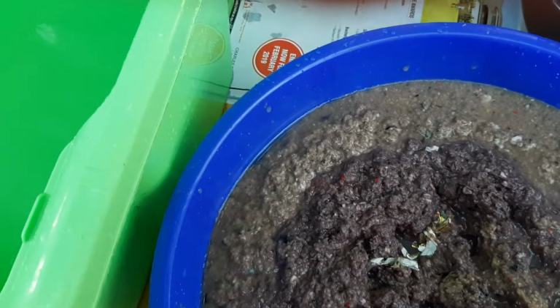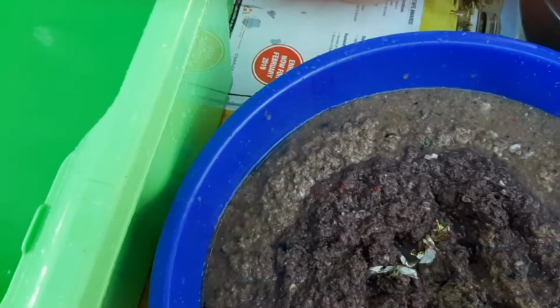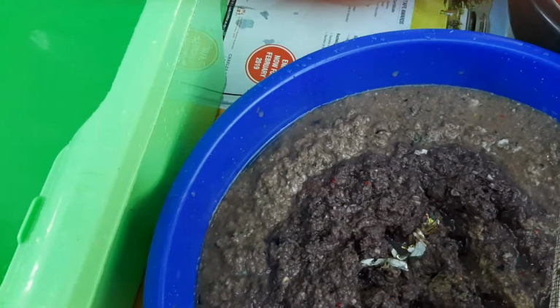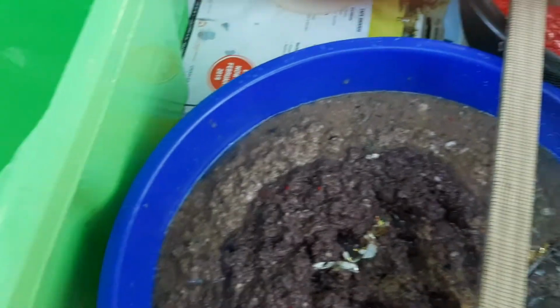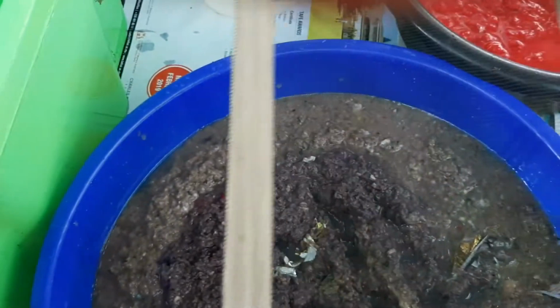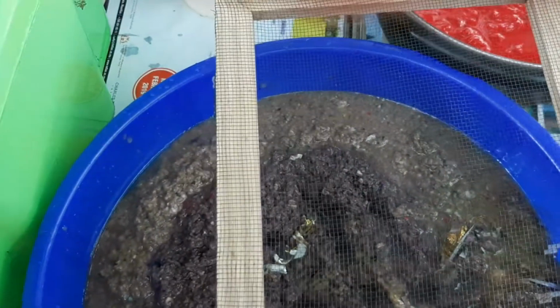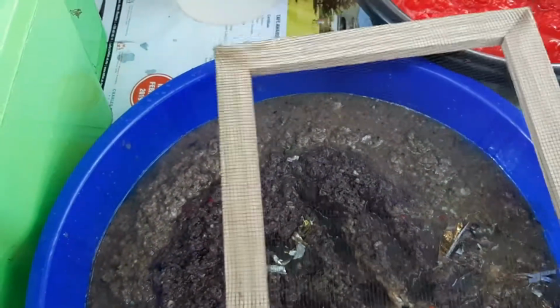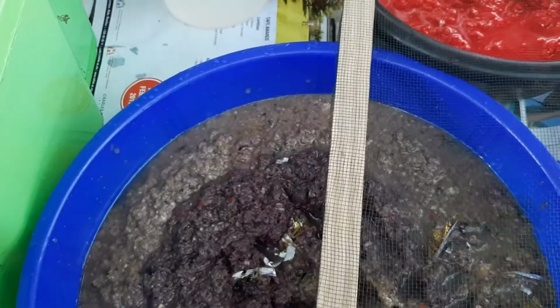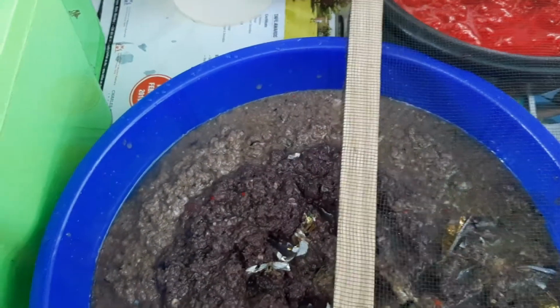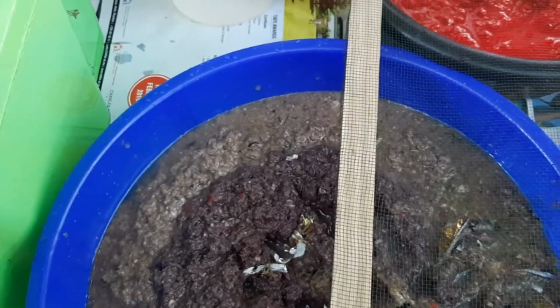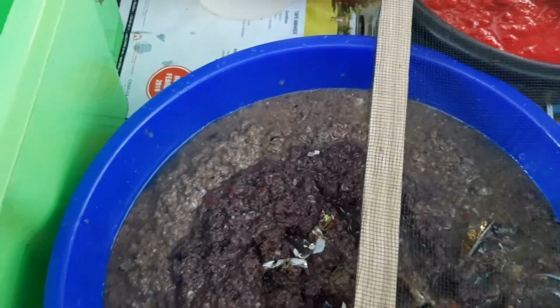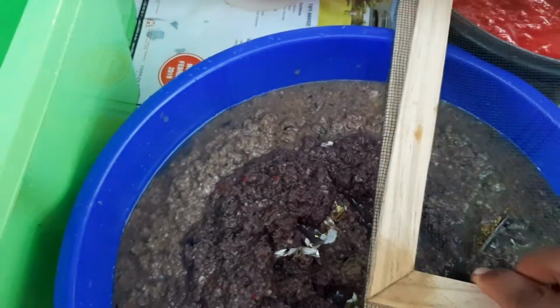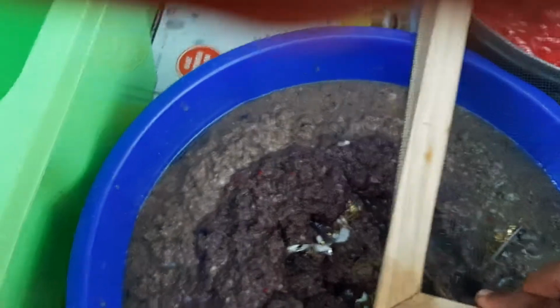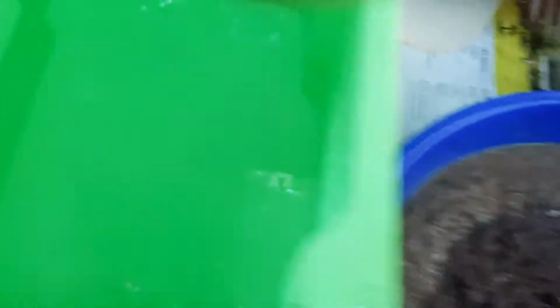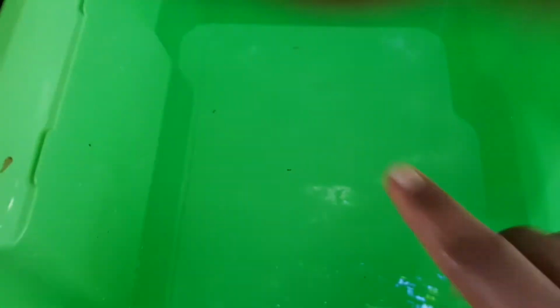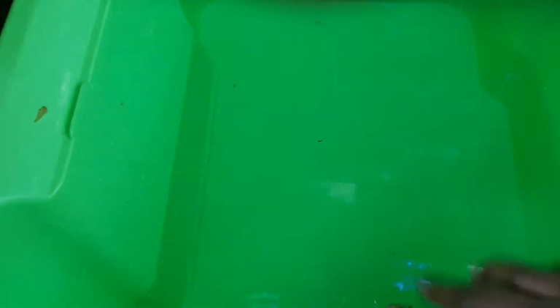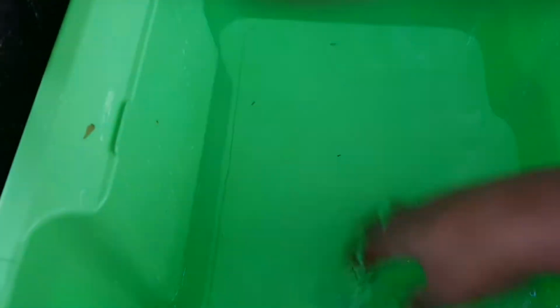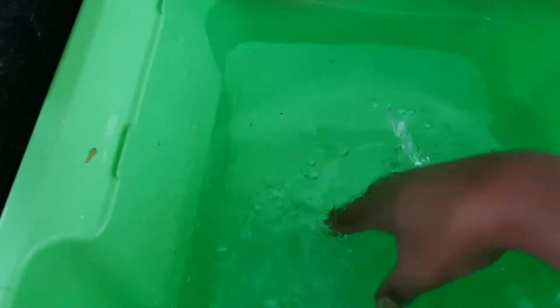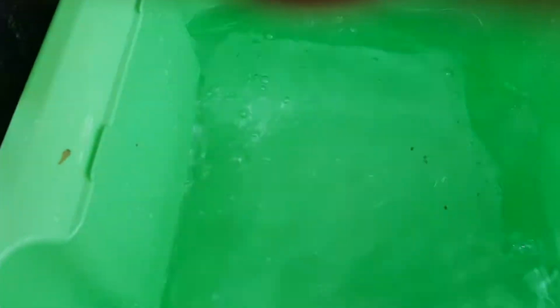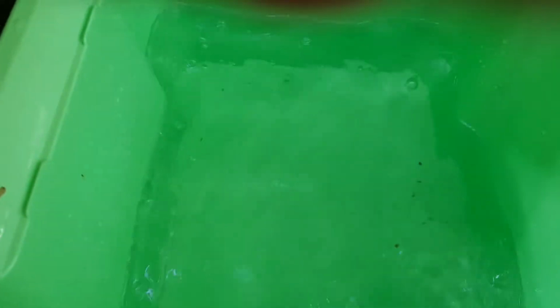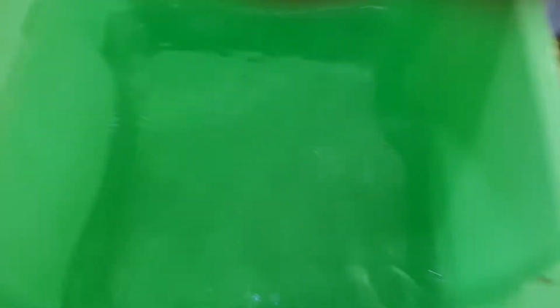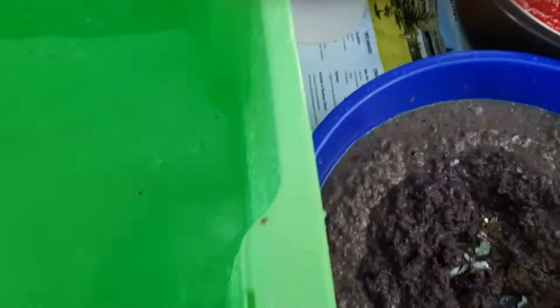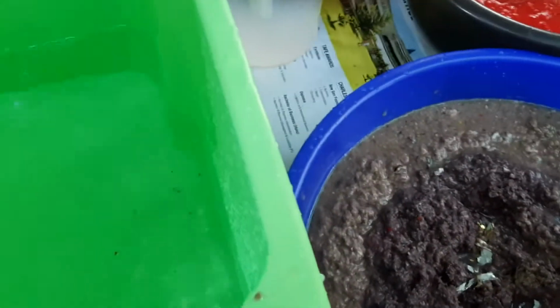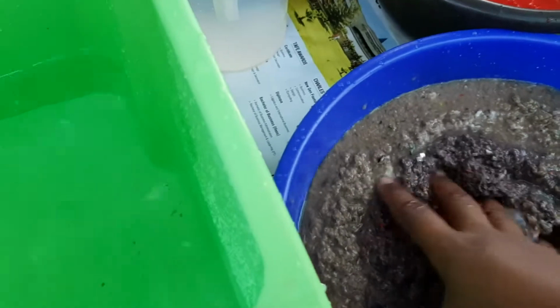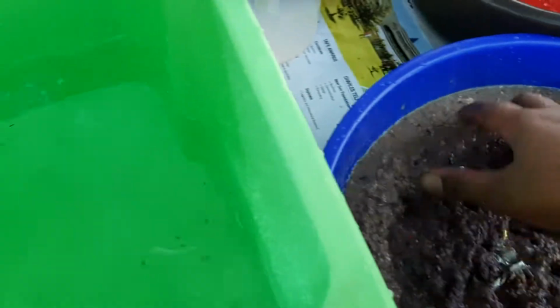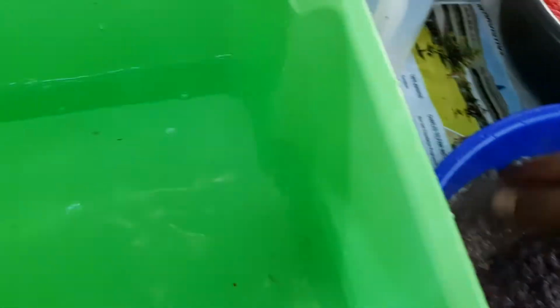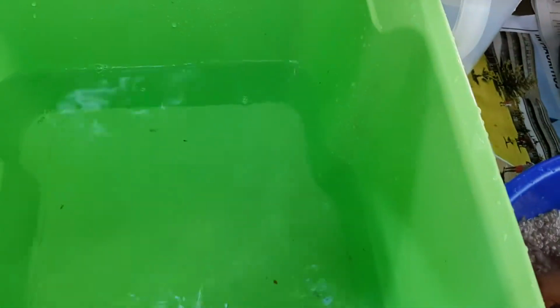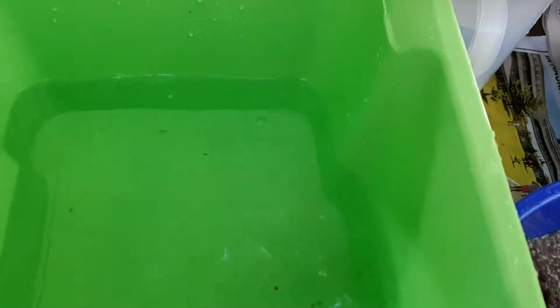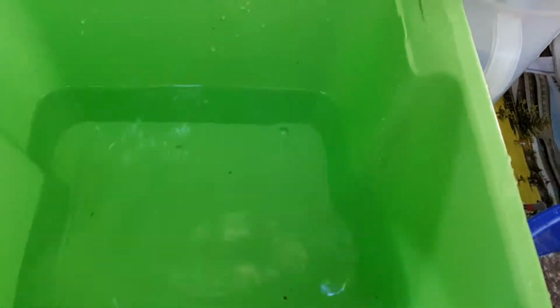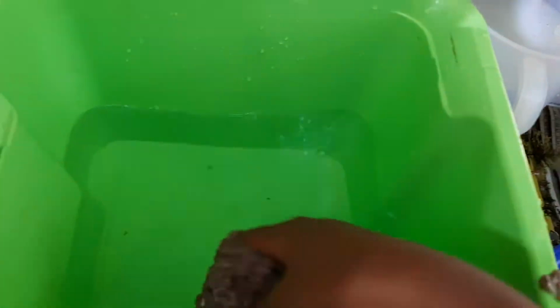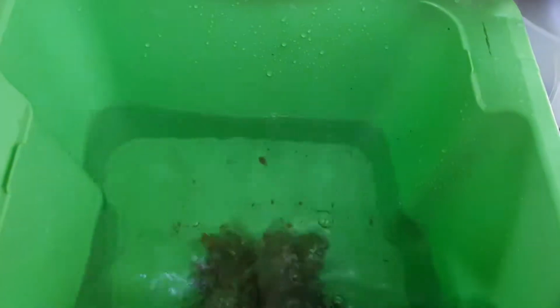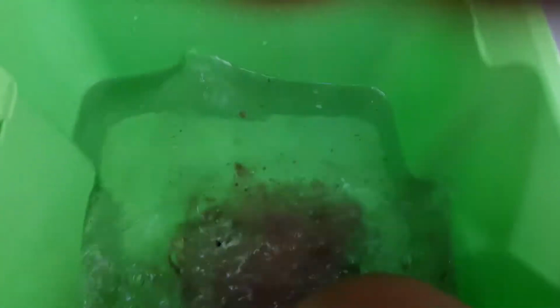This is my tool for paper making — my cousin made this one for me. Here I've prepared a bucket of water, because the solid paste — you need to put it into the water, like that.